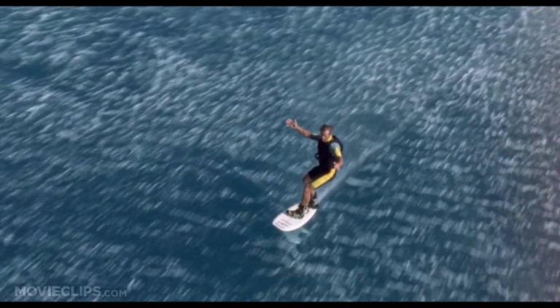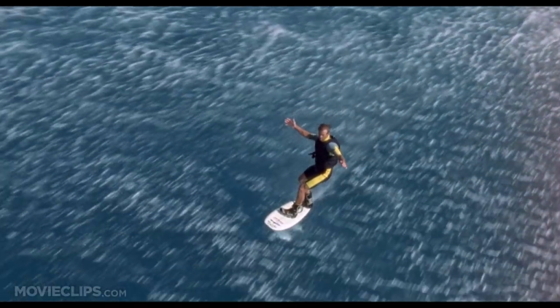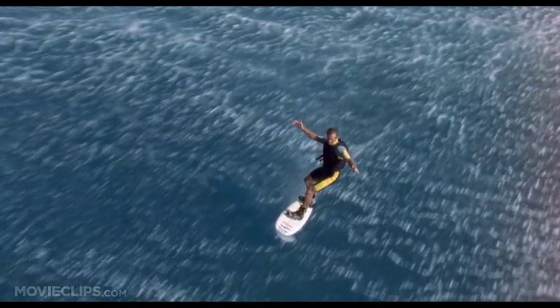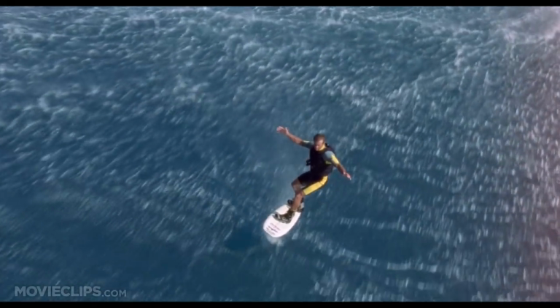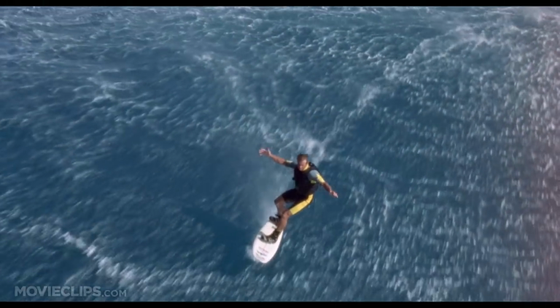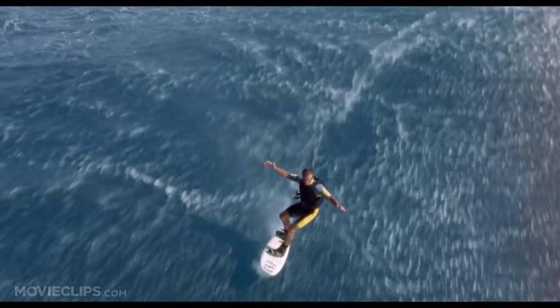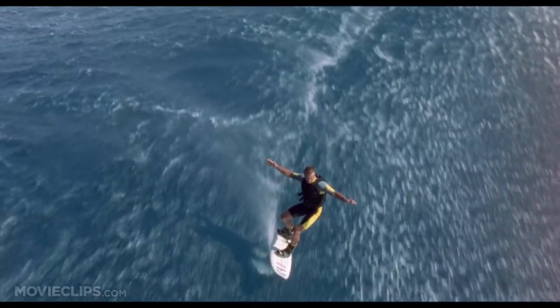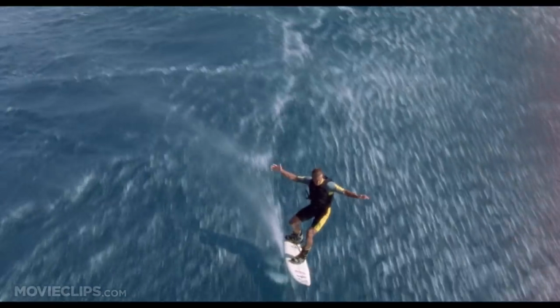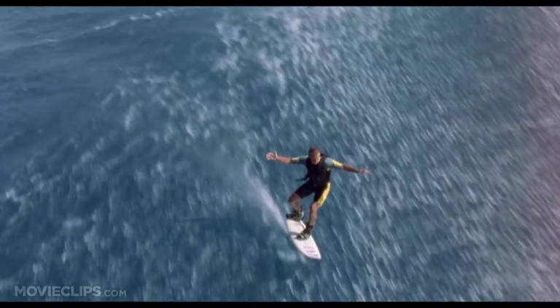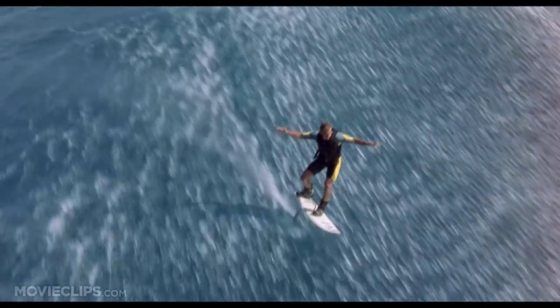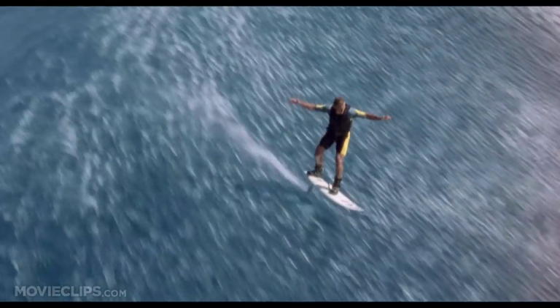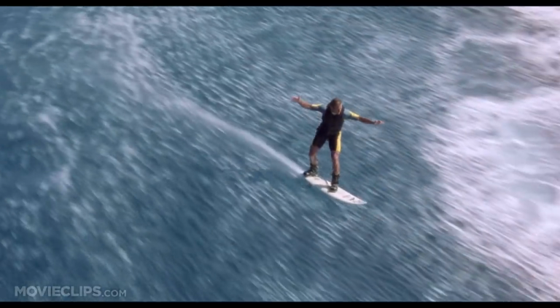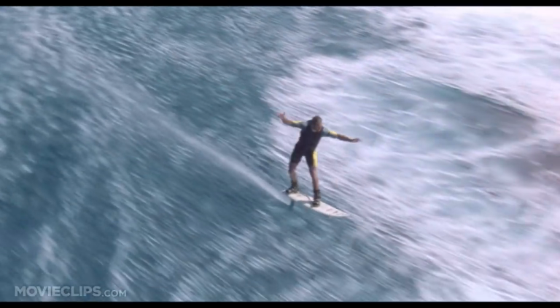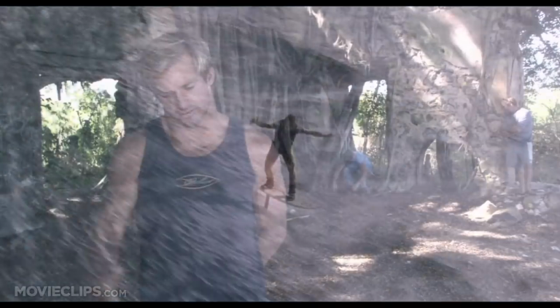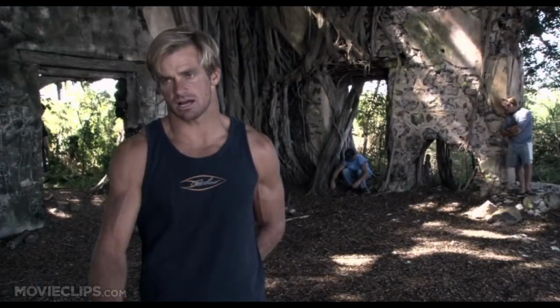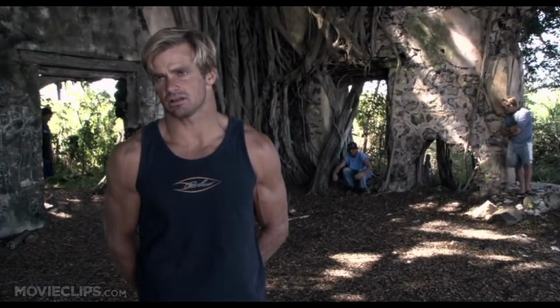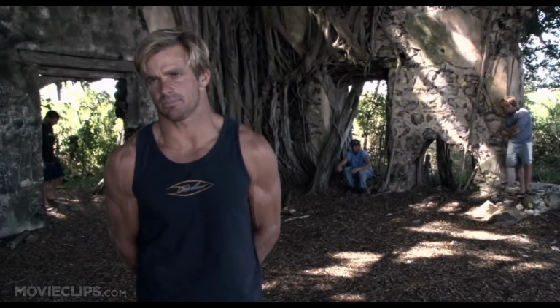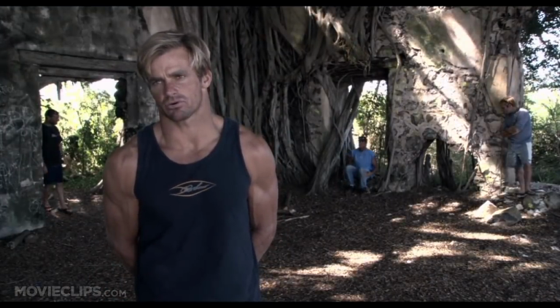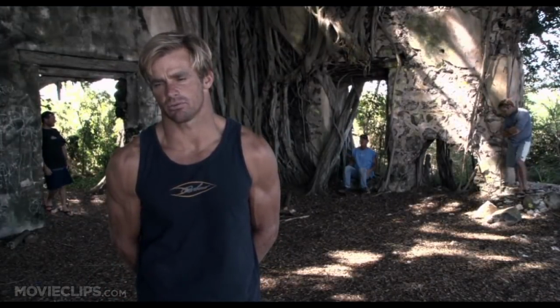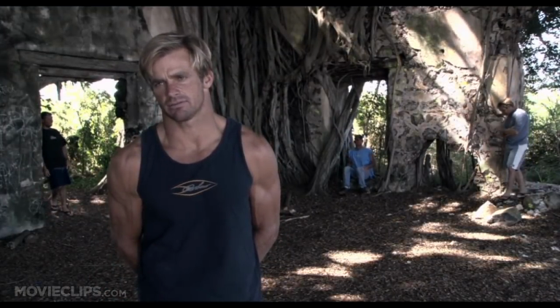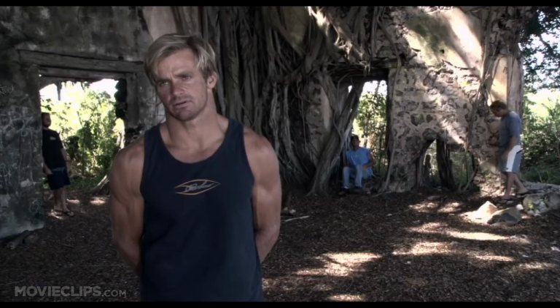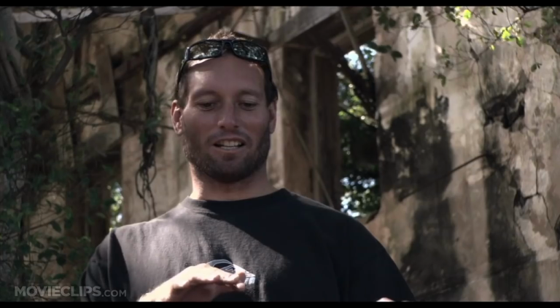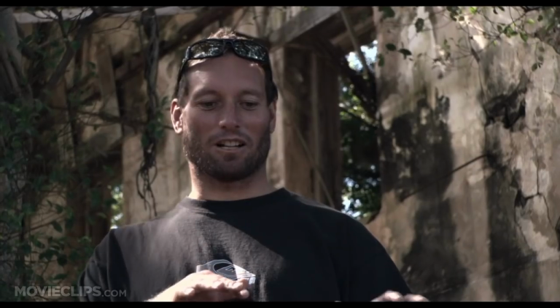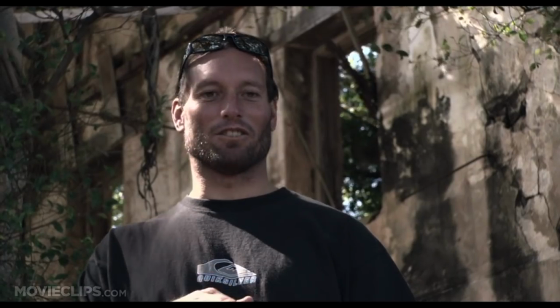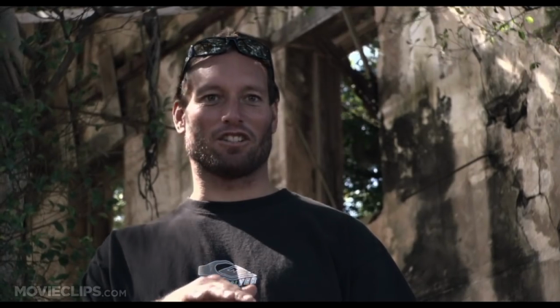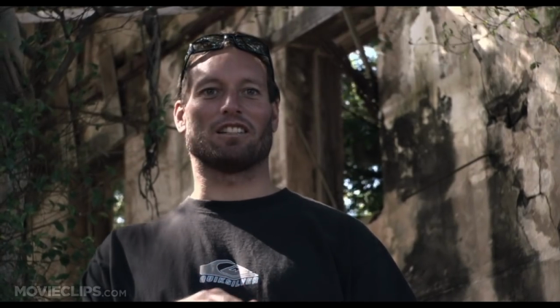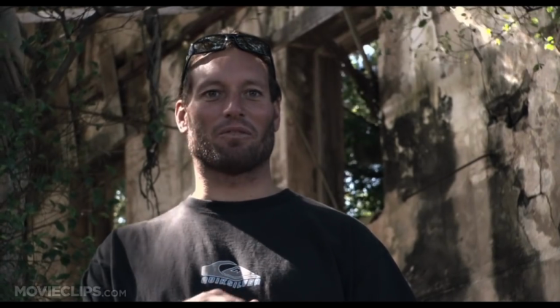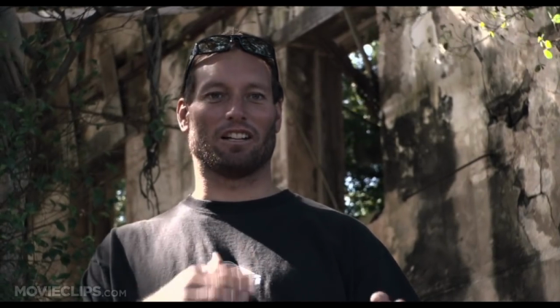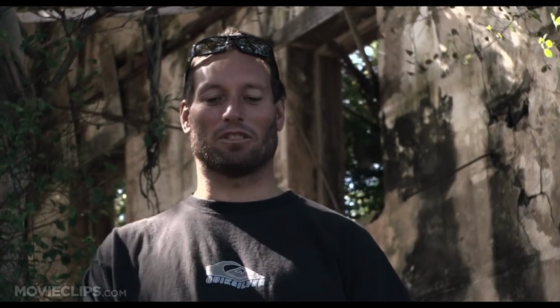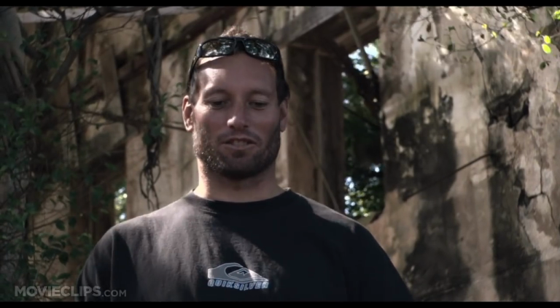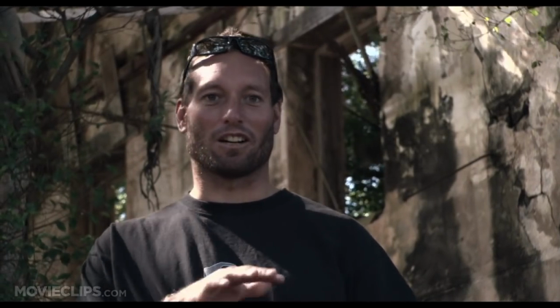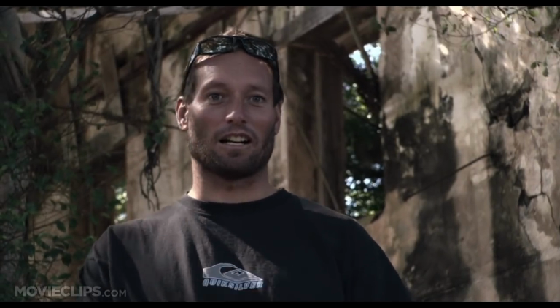The foil itself actually uses the energy of the wave under the water, touching a deeper source of the wave. It's got a real cushiony, soft feeling — almost like you're surfing on a cloud.